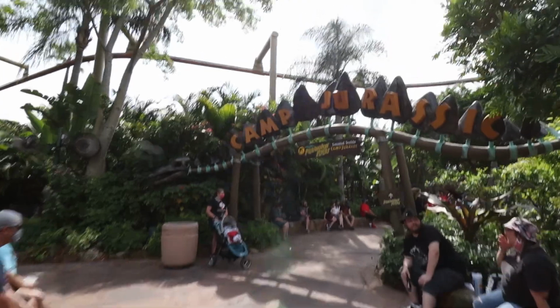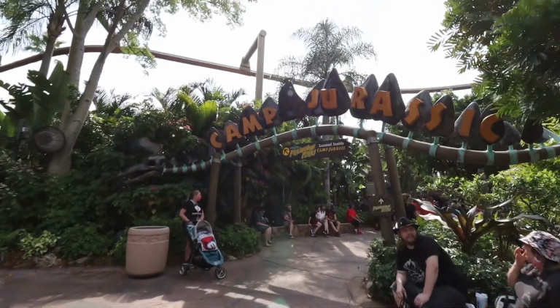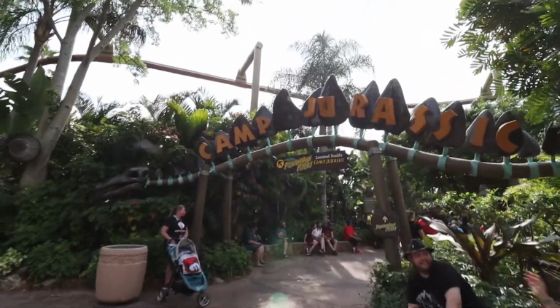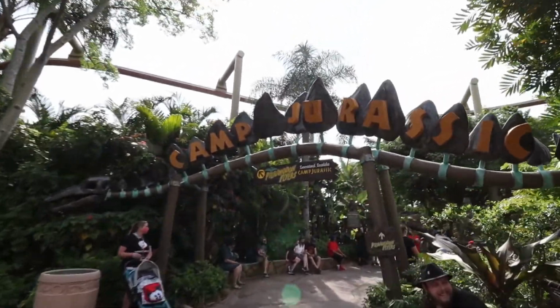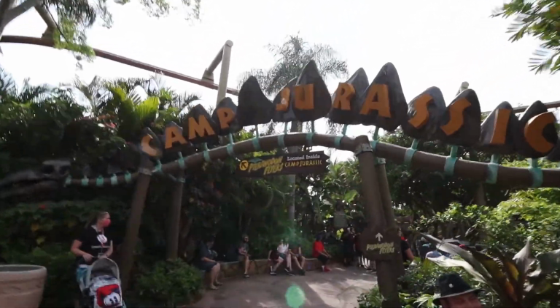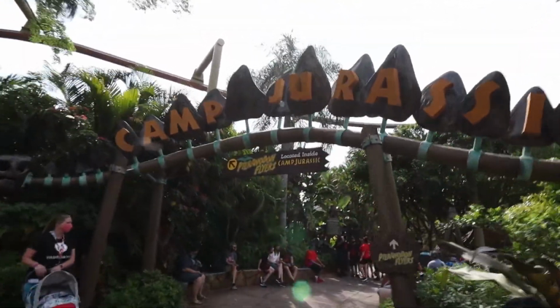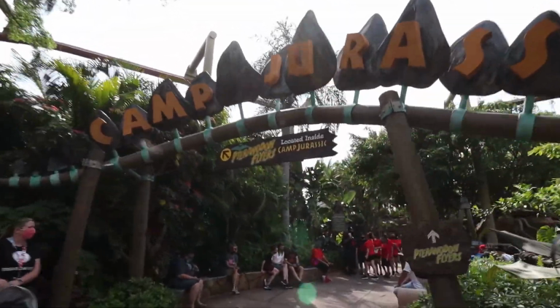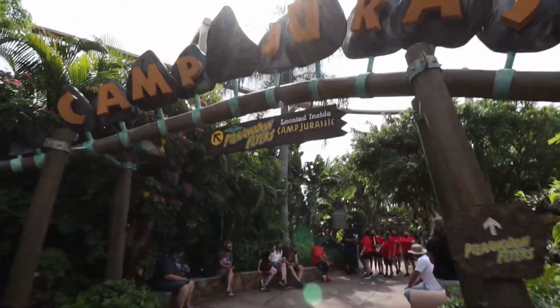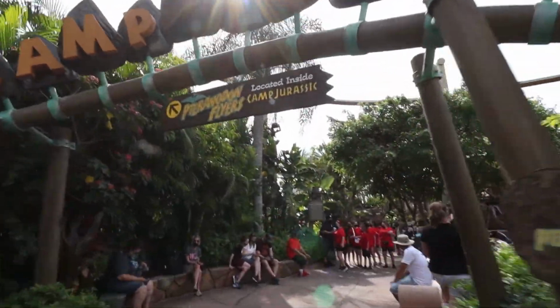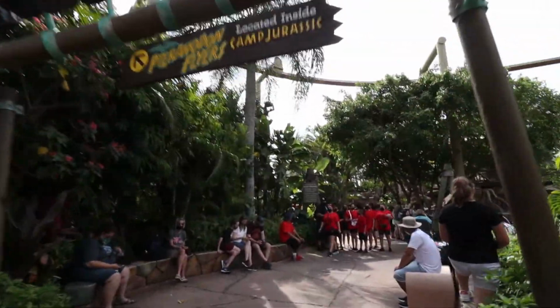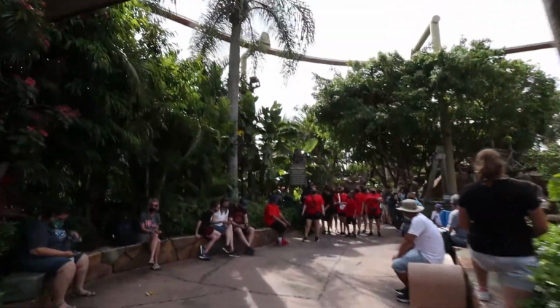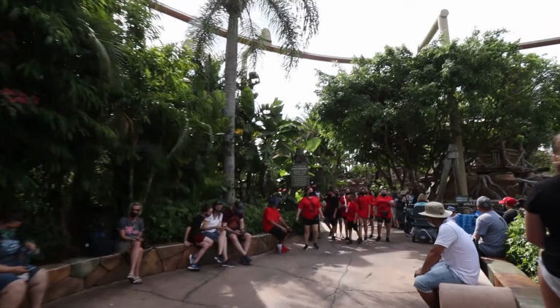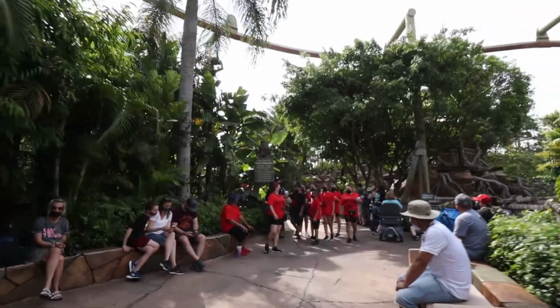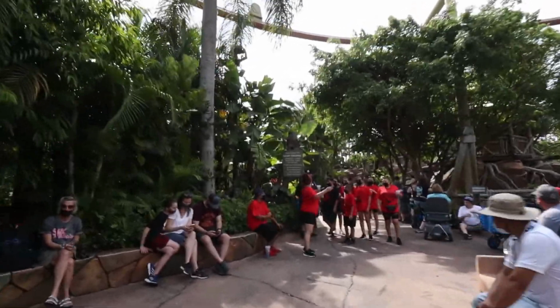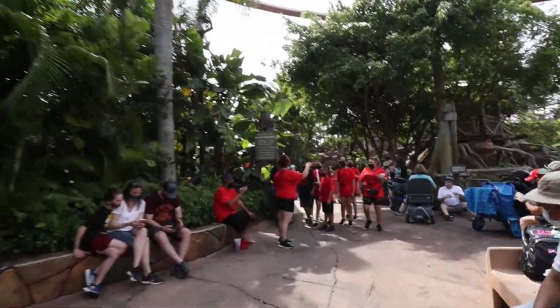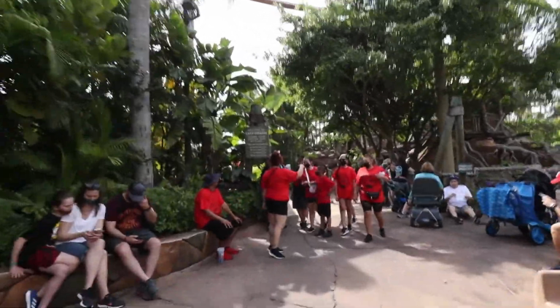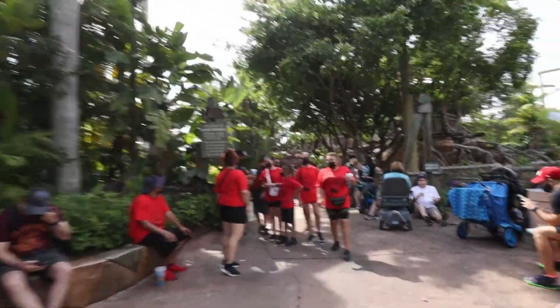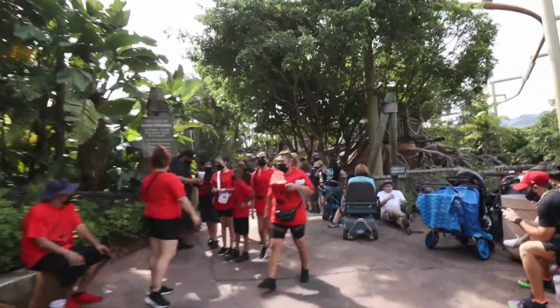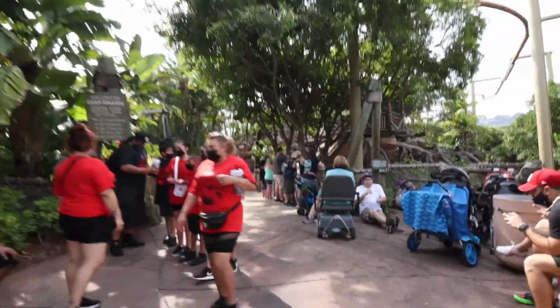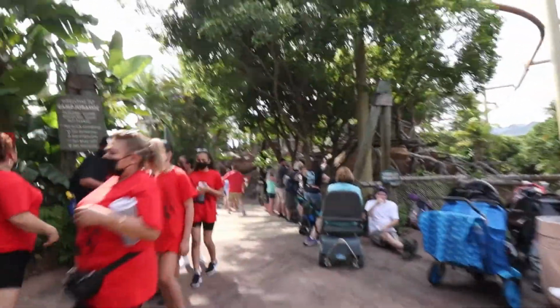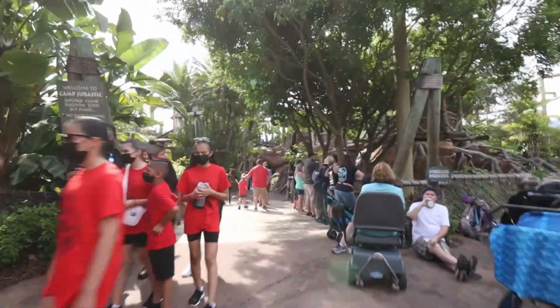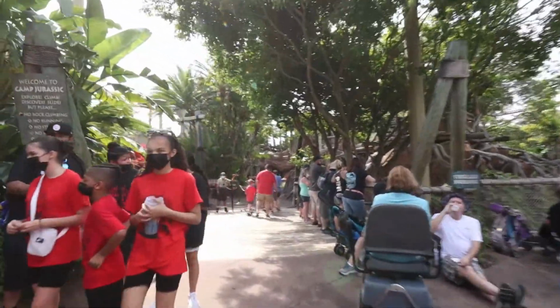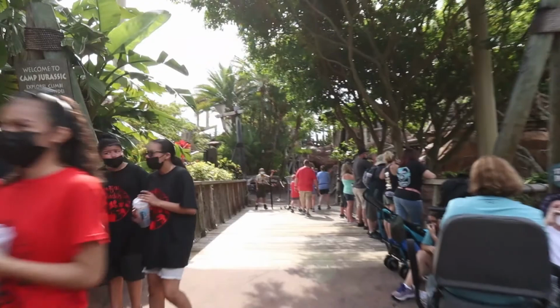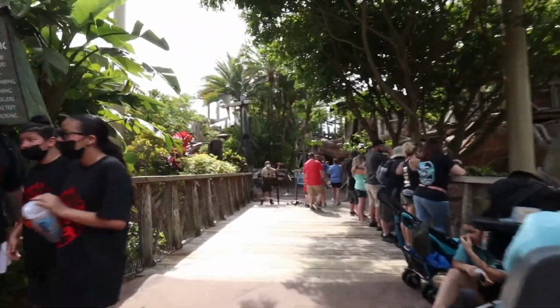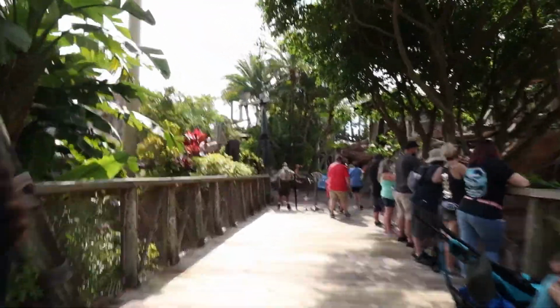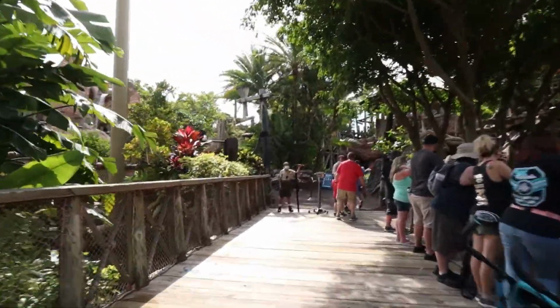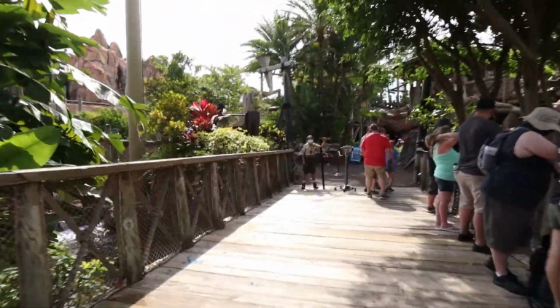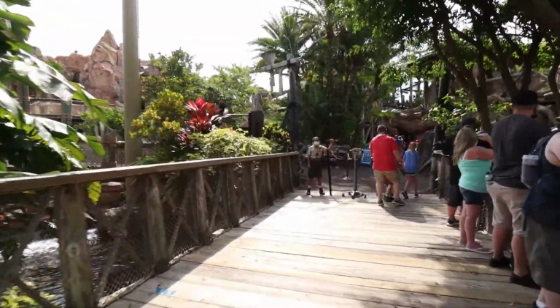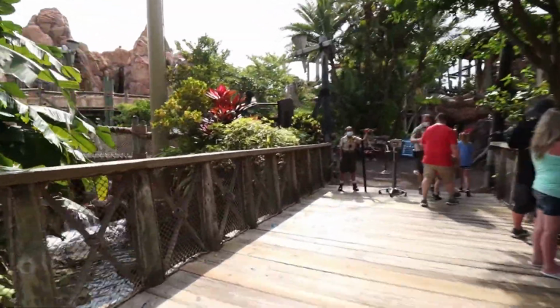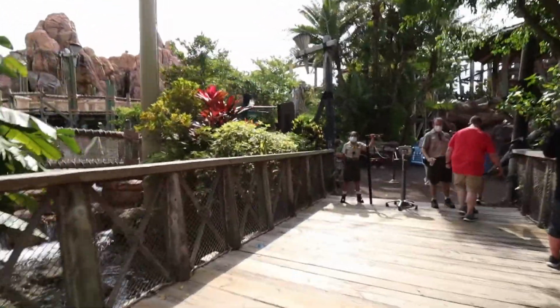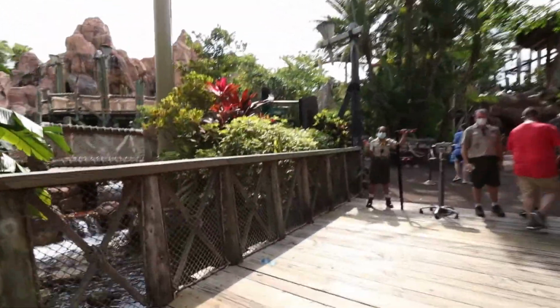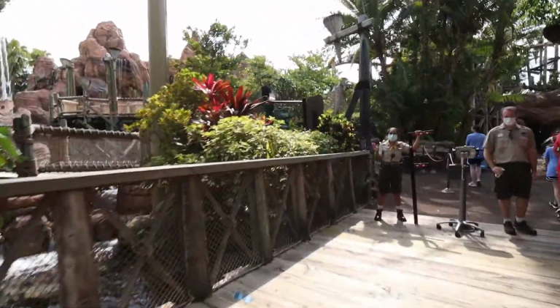Right now we are in Camp Jurassic. It reopened — it's one of the kiddie play areas. They also reopened another one in this park, but we're headed here so you can get some cool views of Velocicoaster. This is also where you'll find Pteranodon Flyers, but you do need a small kid to ride.